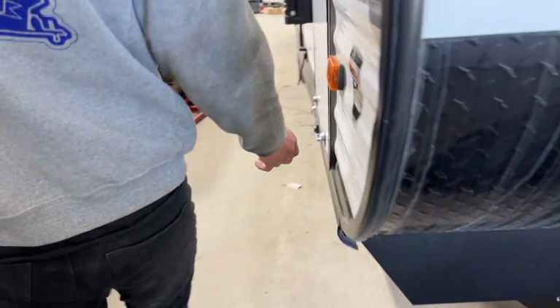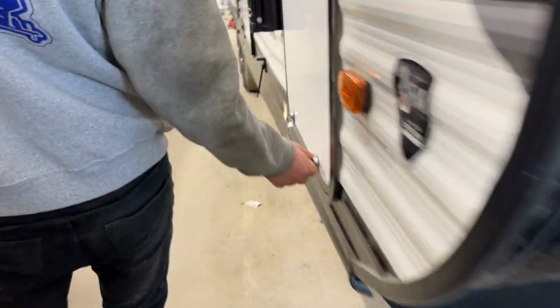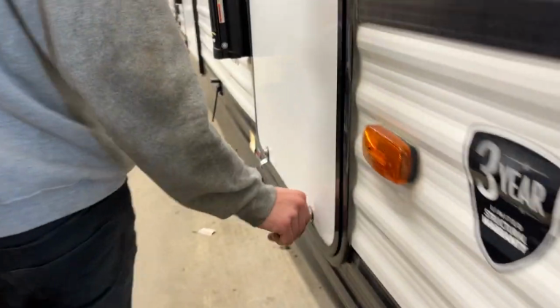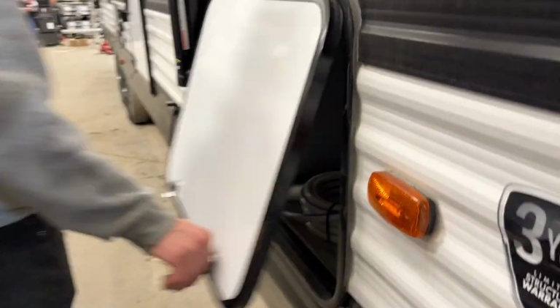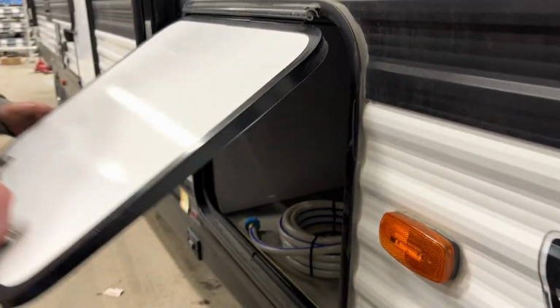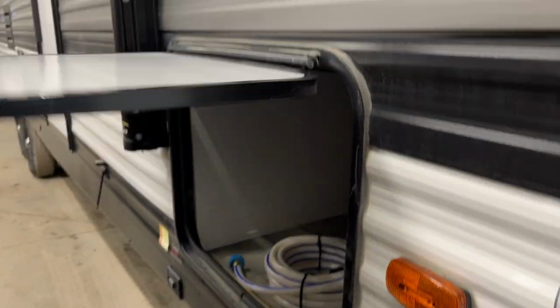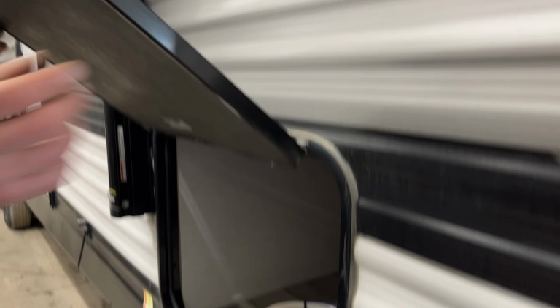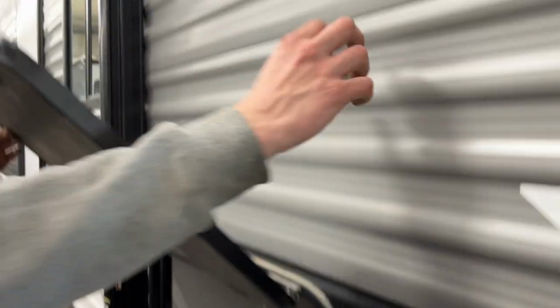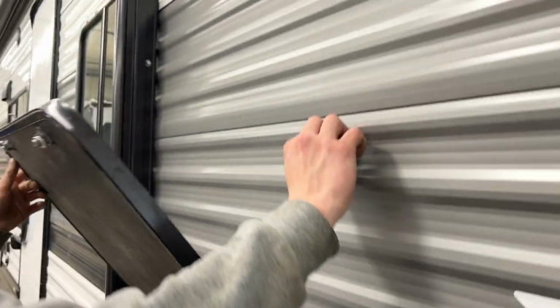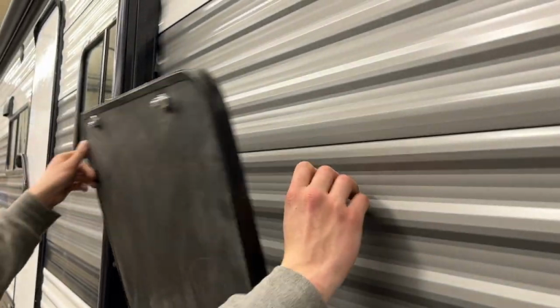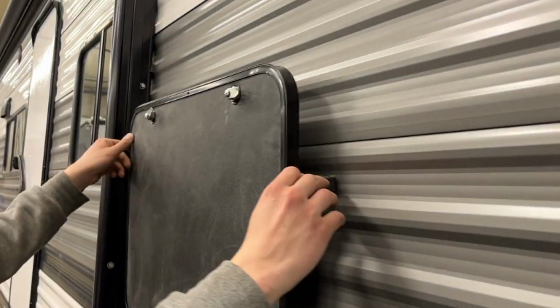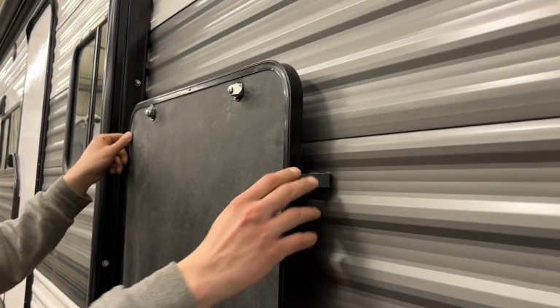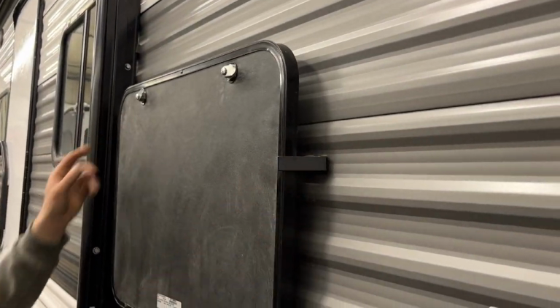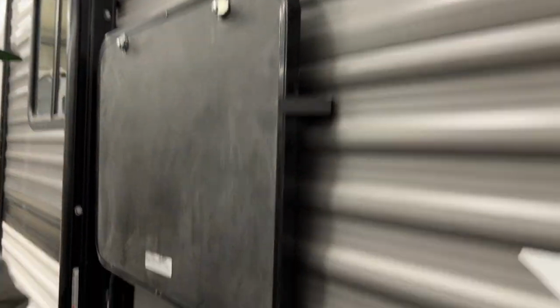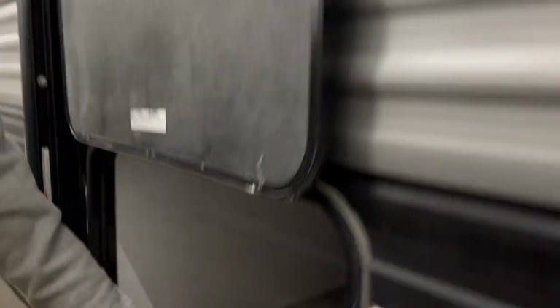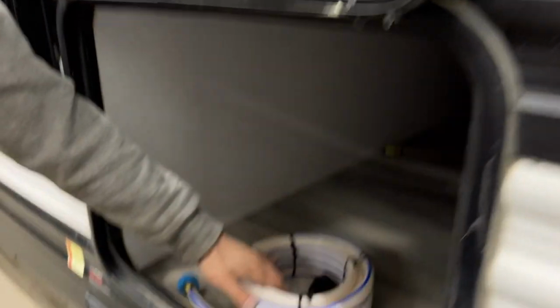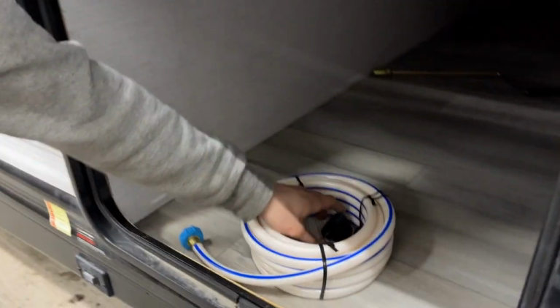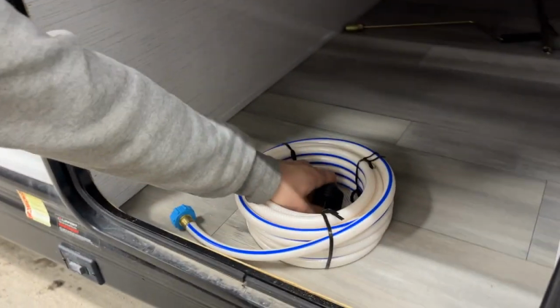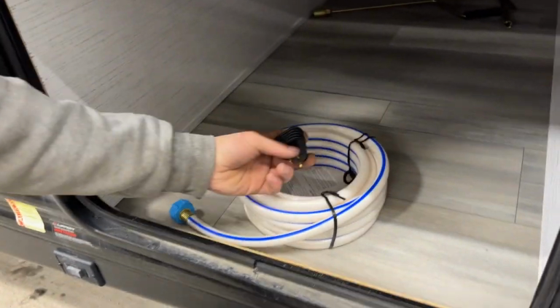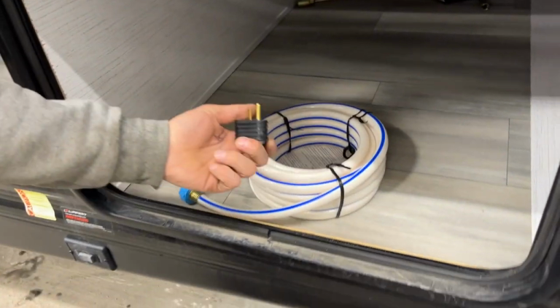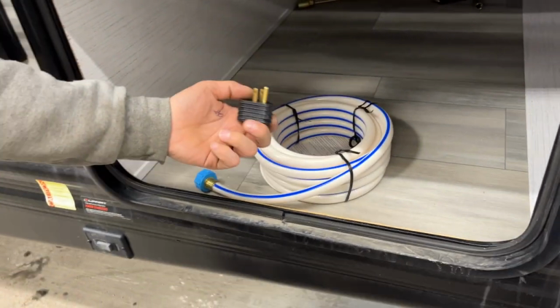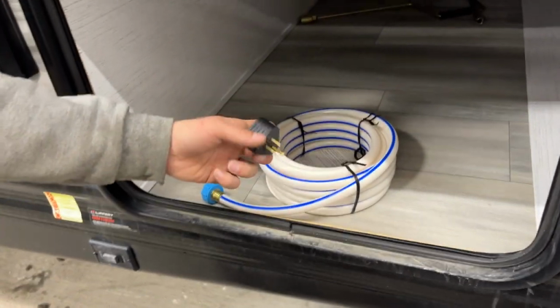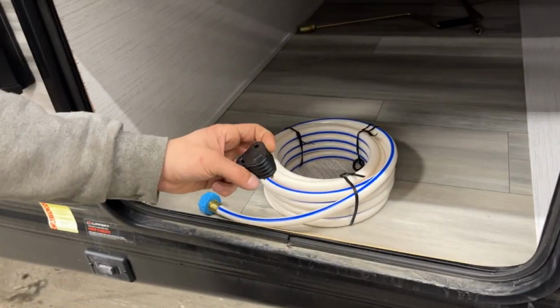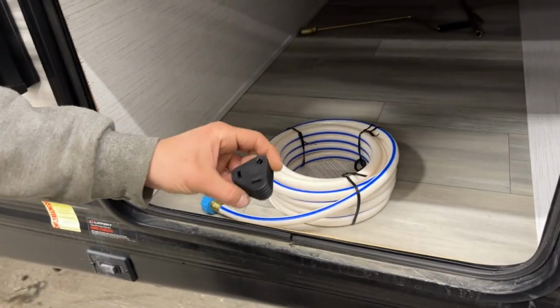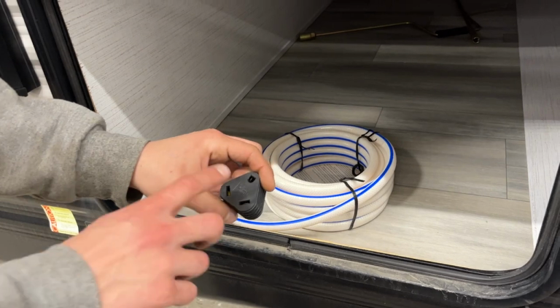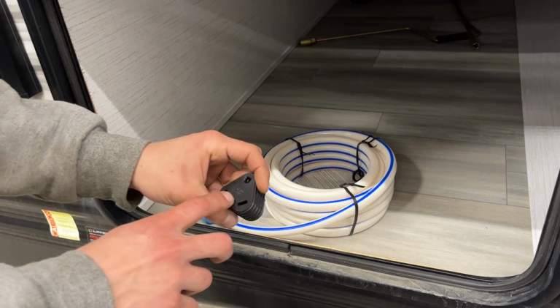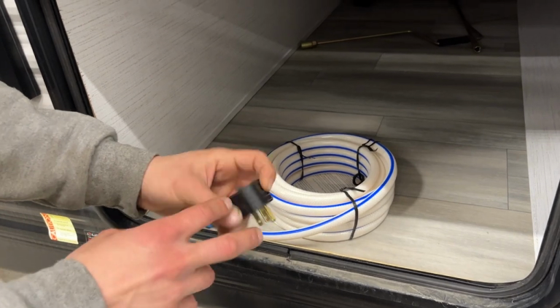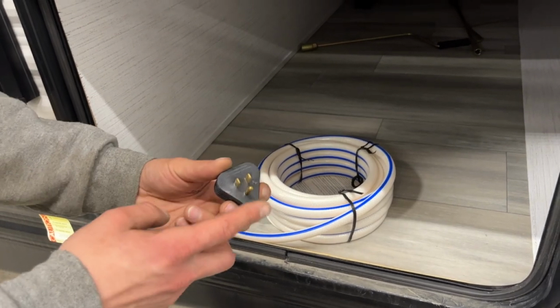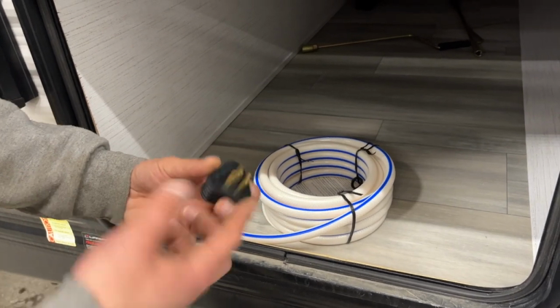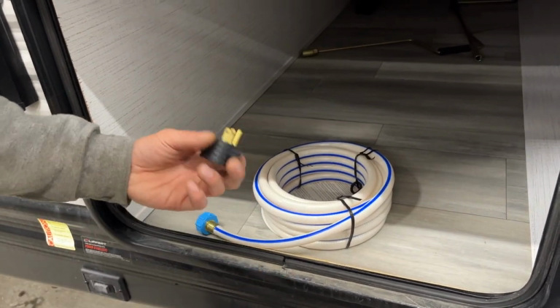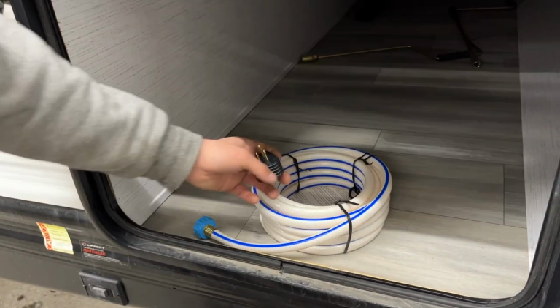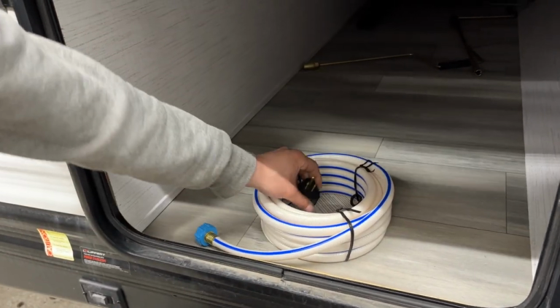Around the corner at the other end of your storage compartment — same little finger holds it open — you'll find your water hose. Inside that water hose compartment you'll also find a park adapter: 30-amp cord goes in there, or the 15-amp for a standard outlet.